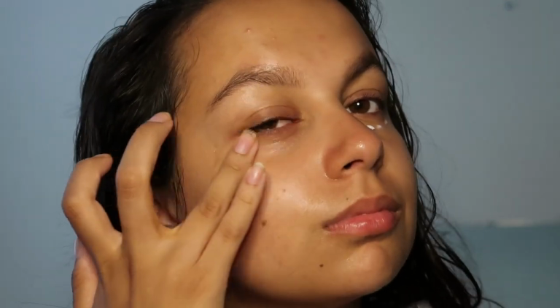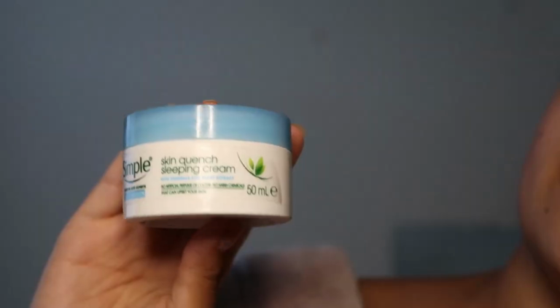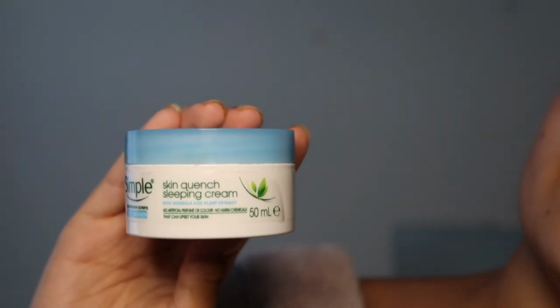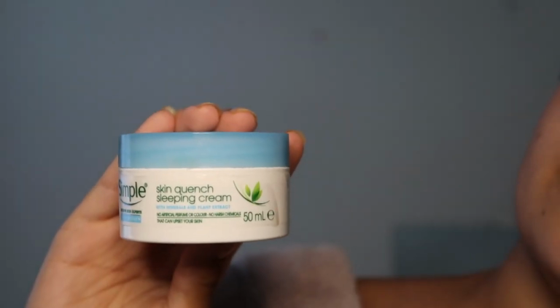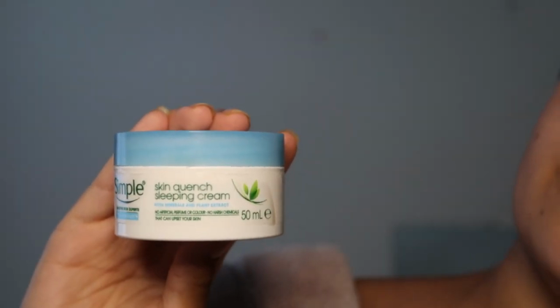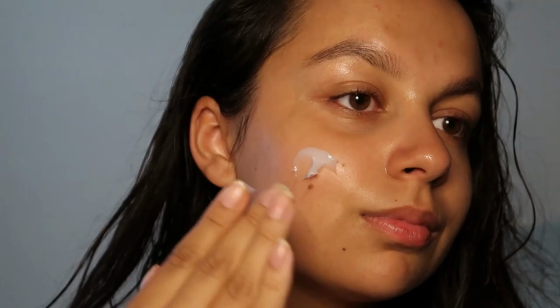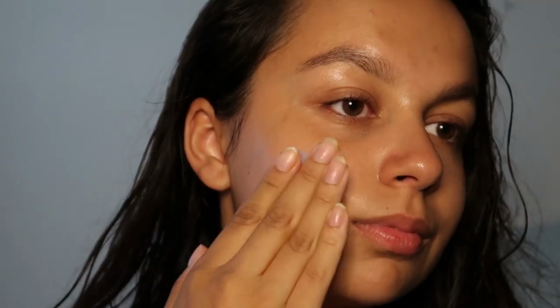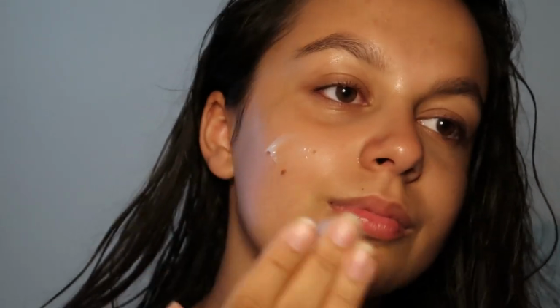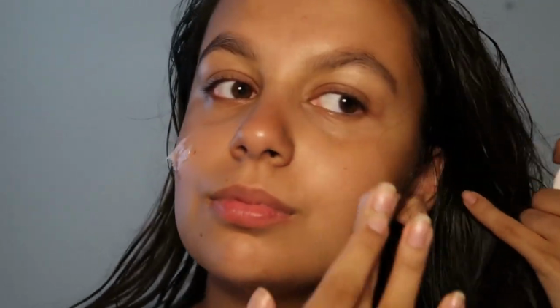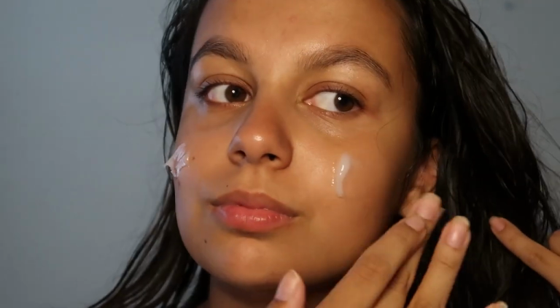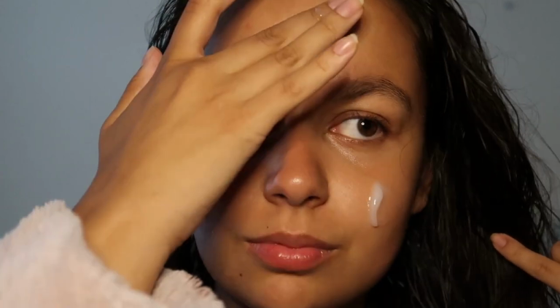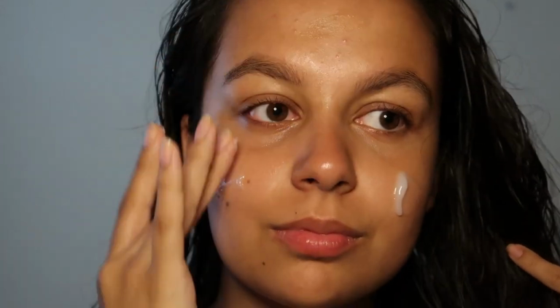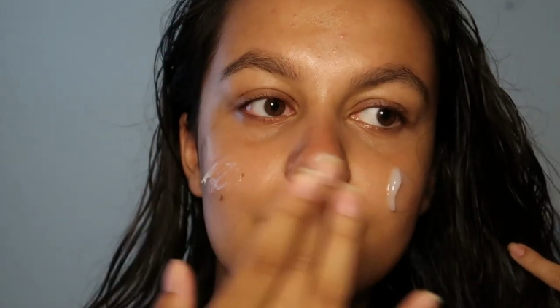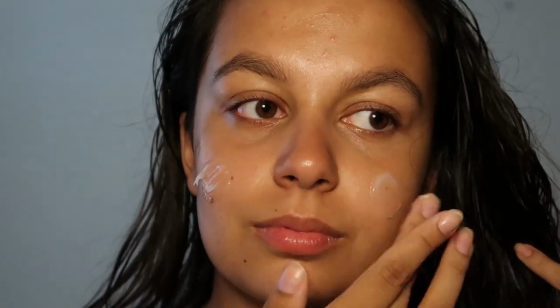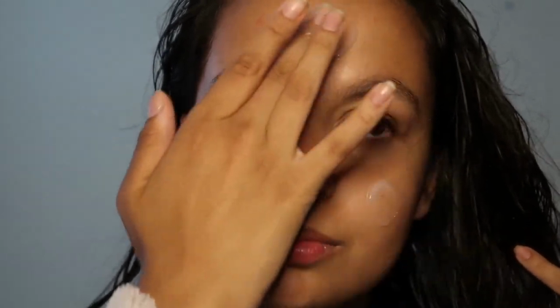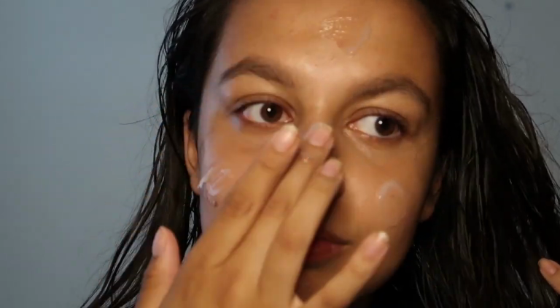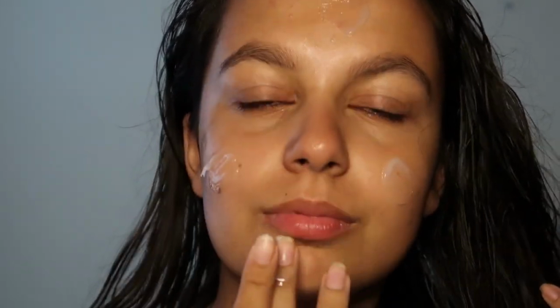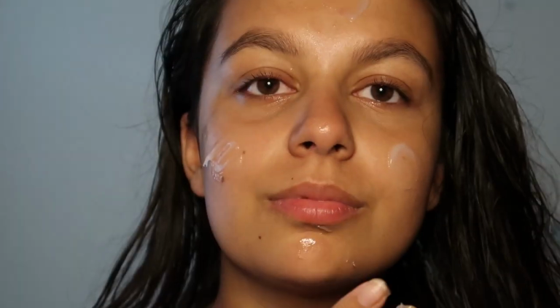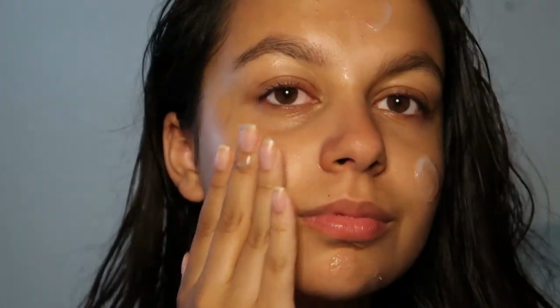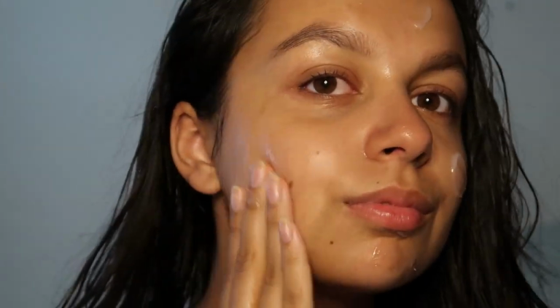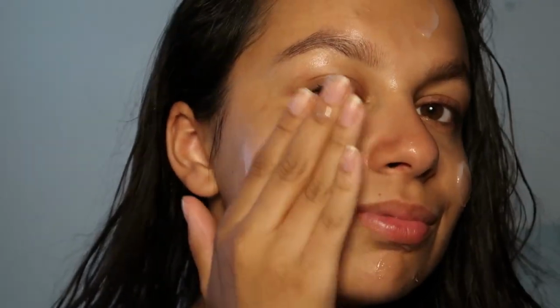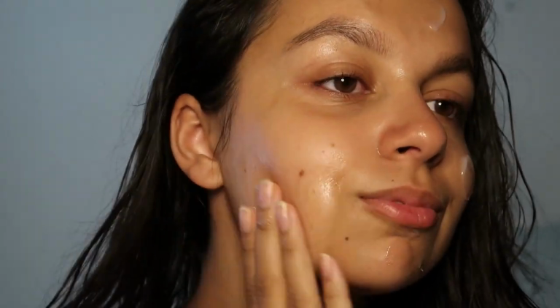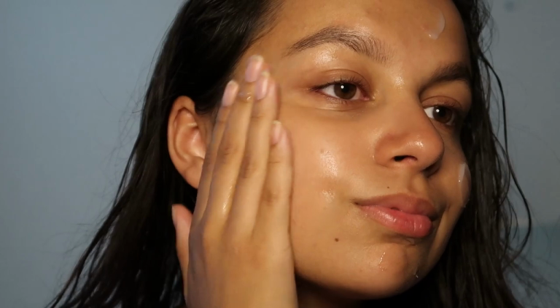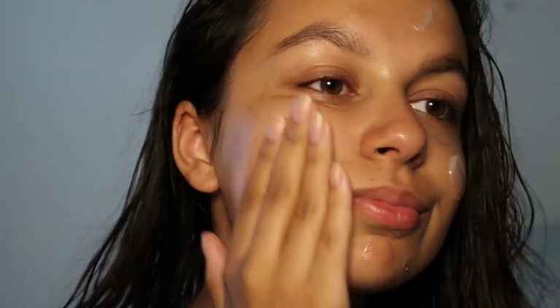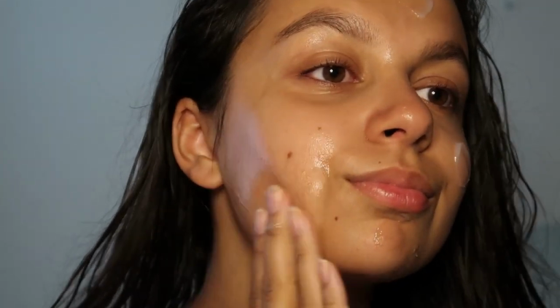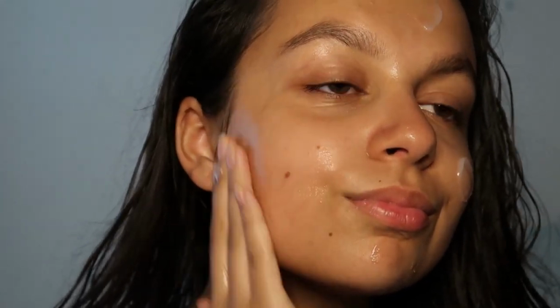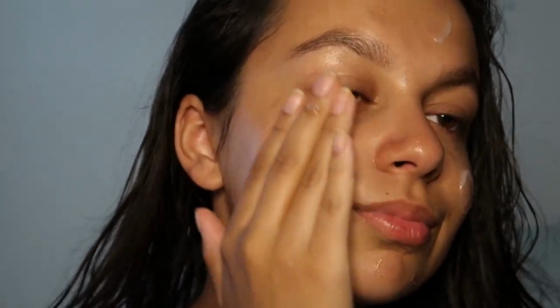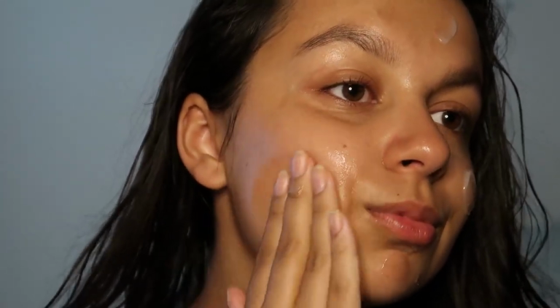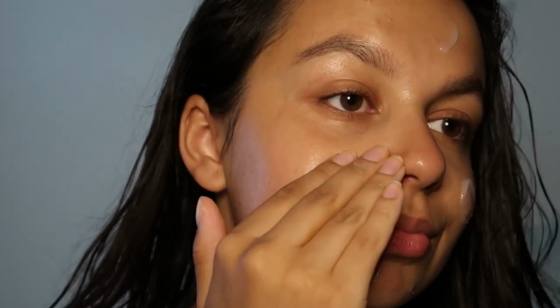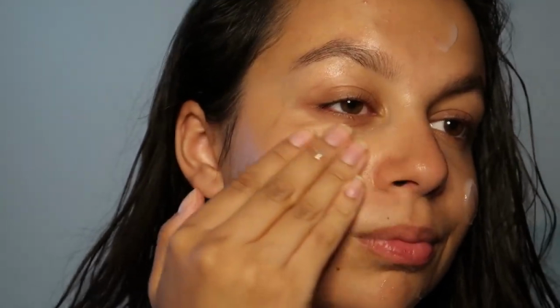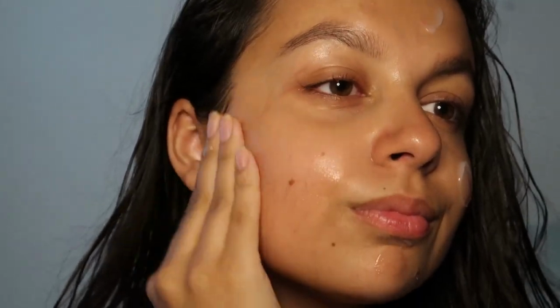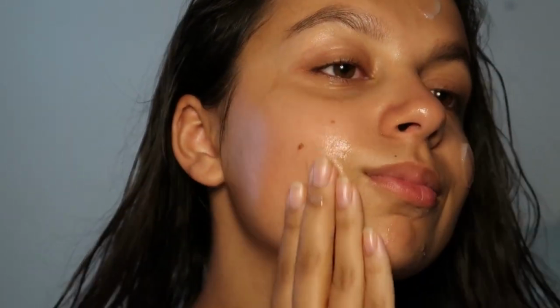Now just taking my moisturiser. This is the Skin Crunch Sleeping Cream by Simple. If I was to recommend you one product out of the whole video that I'm showing you, it would be this one. It's amazing. It's only four pounds so go get yourself some.